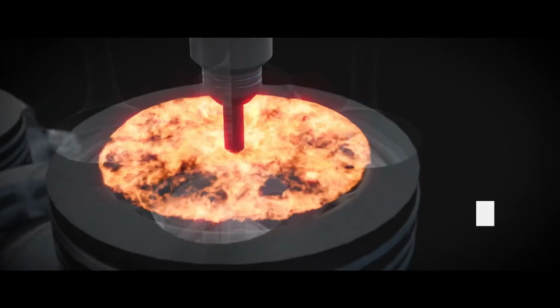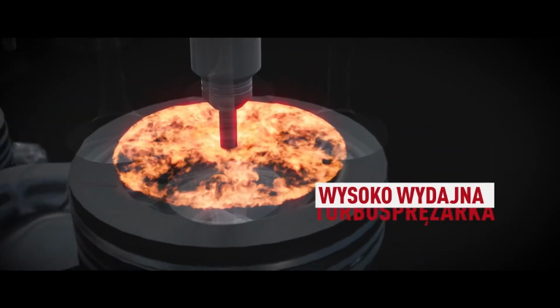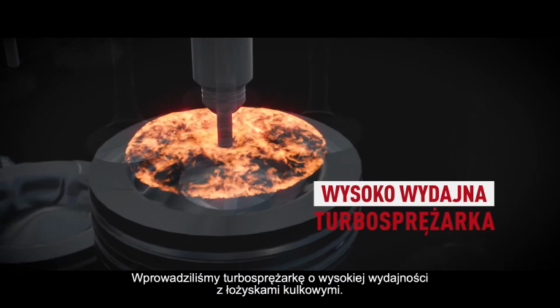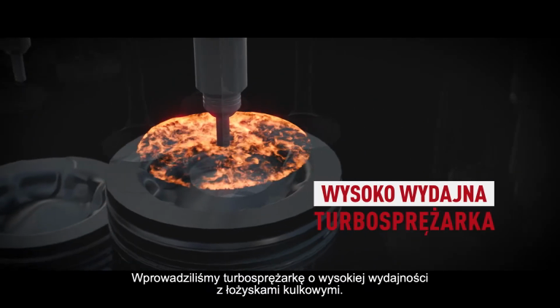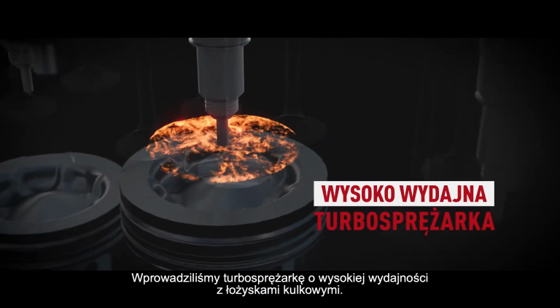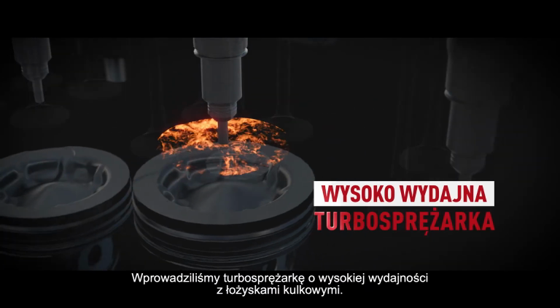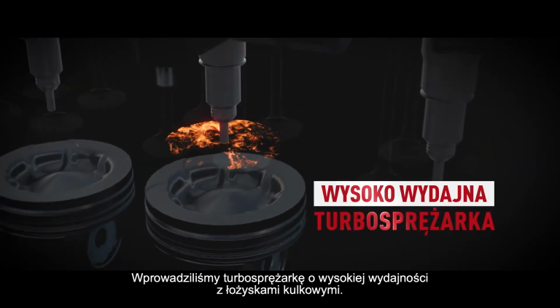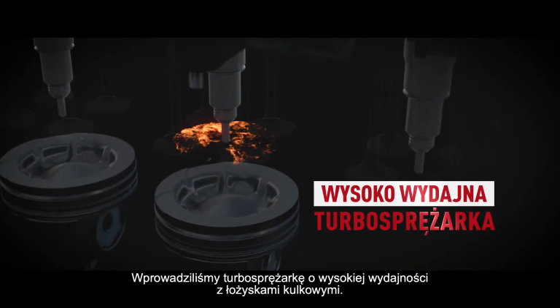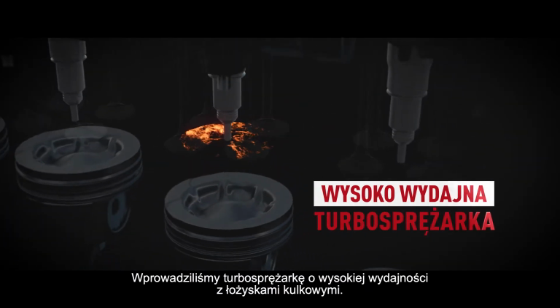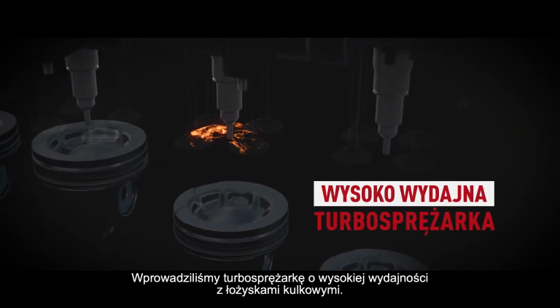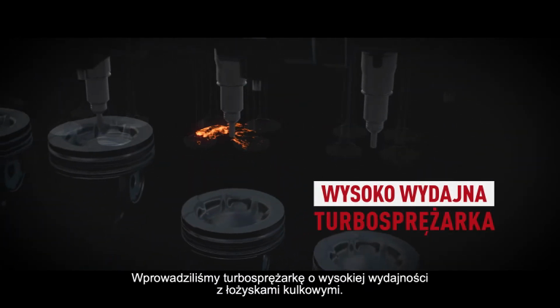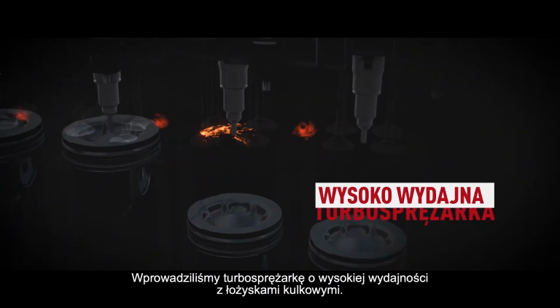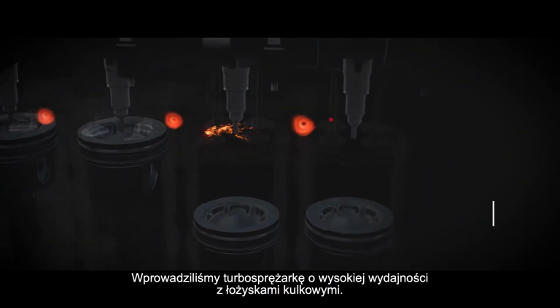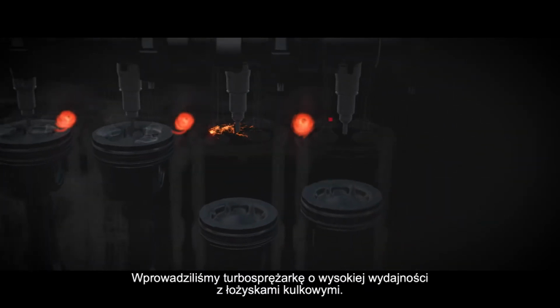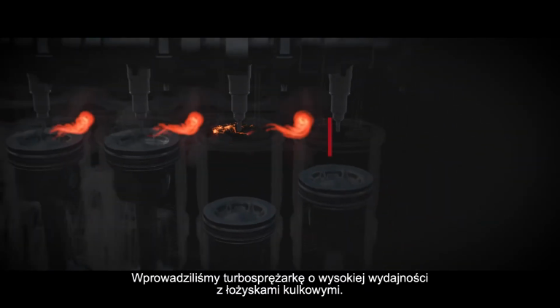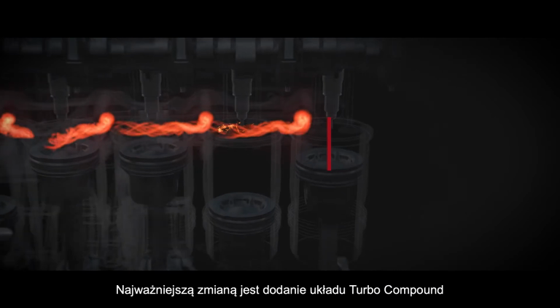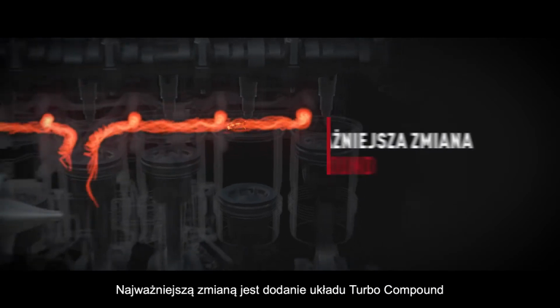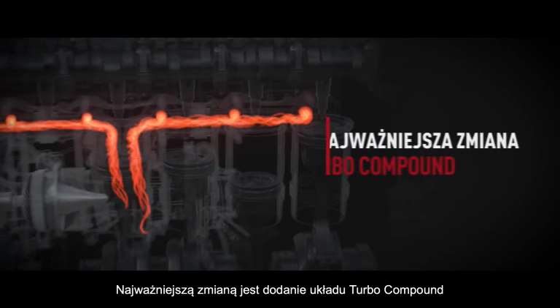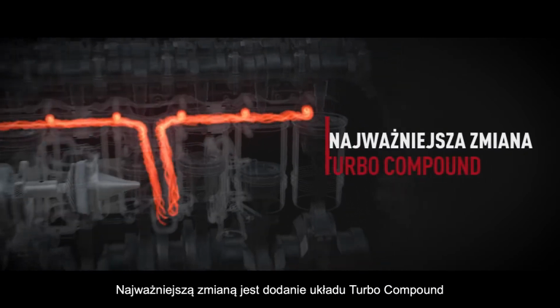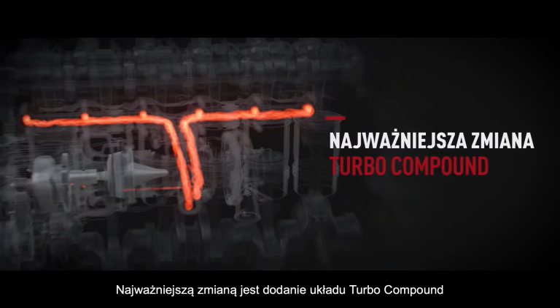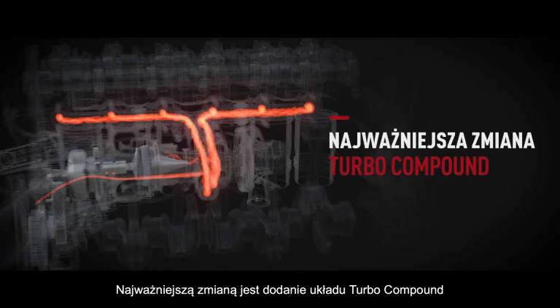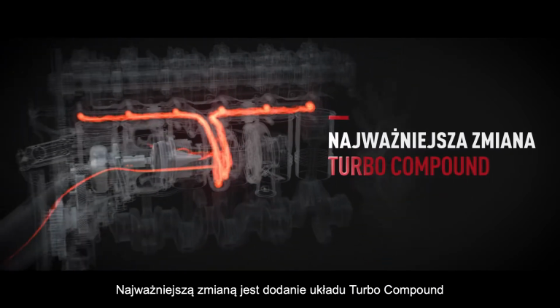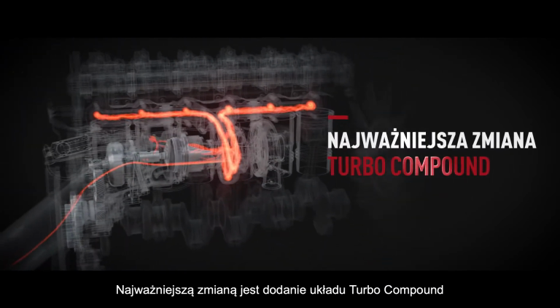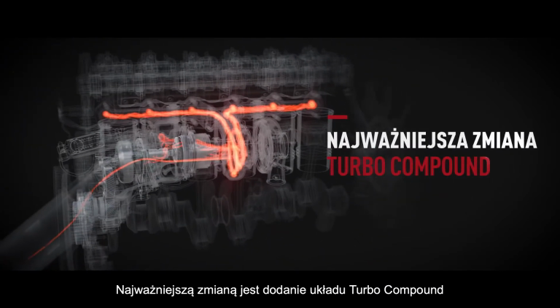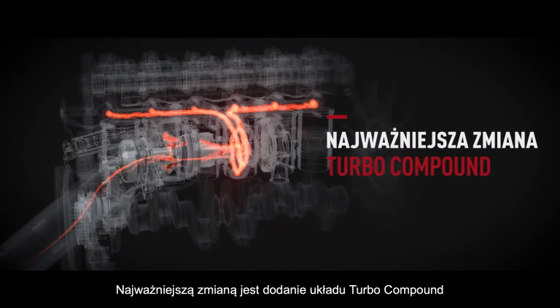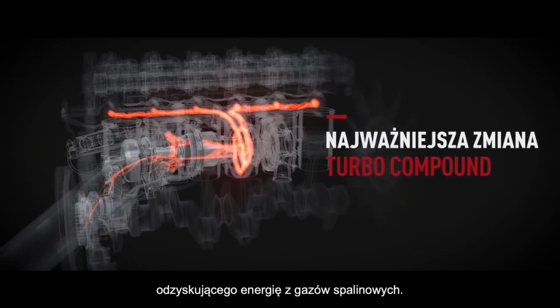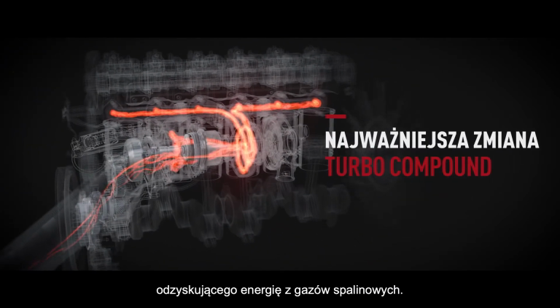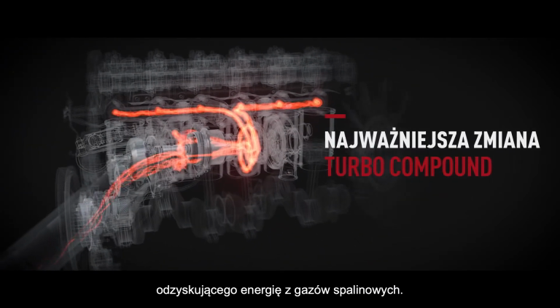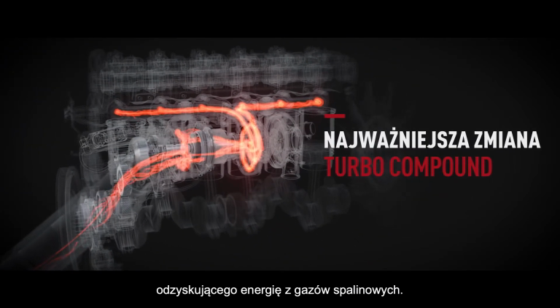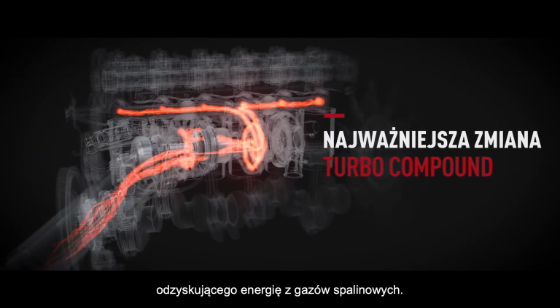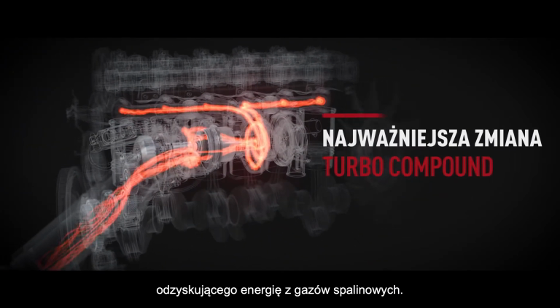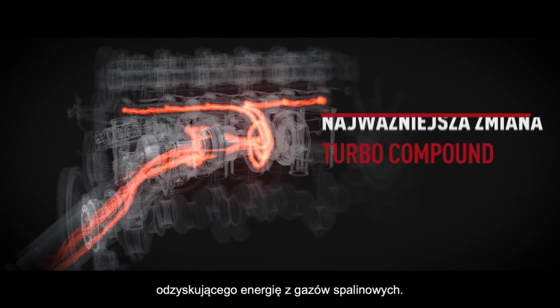We have added a high efficiency turbocharger with ball bearing. The major update is the addition of Turbo compound for exhaust gas energy recovery.